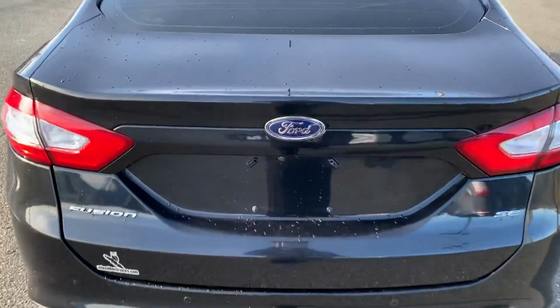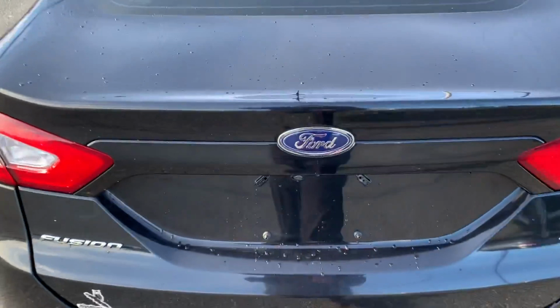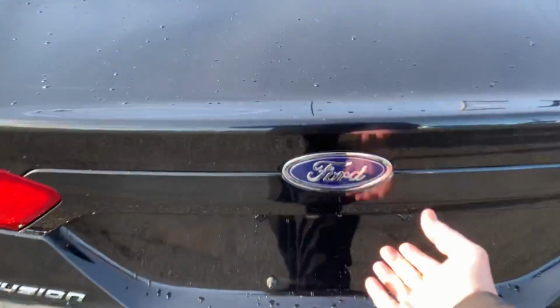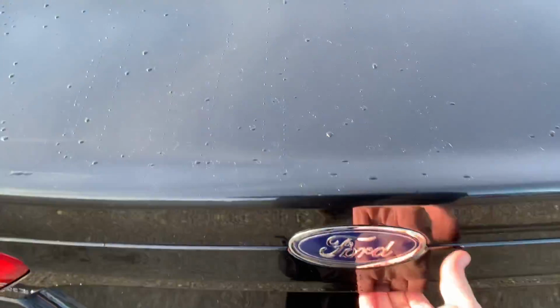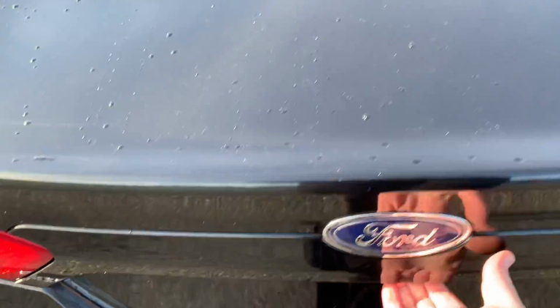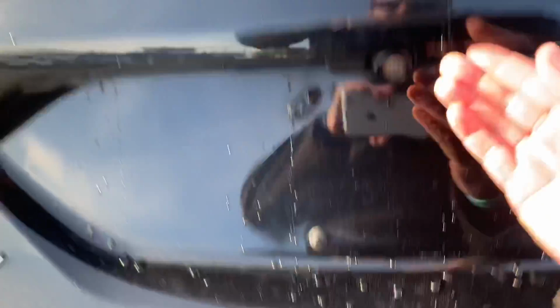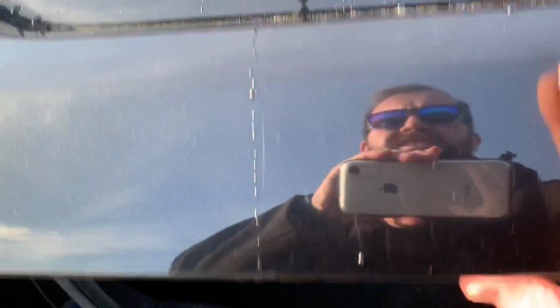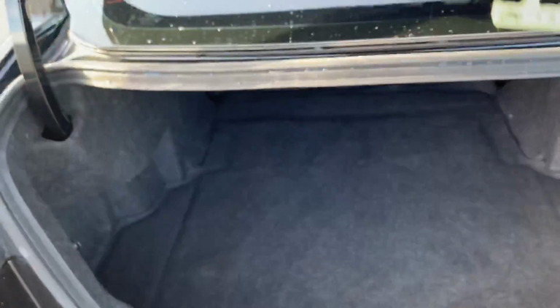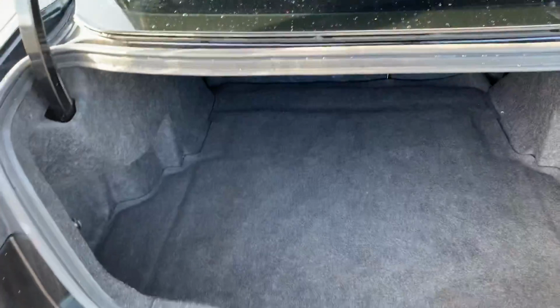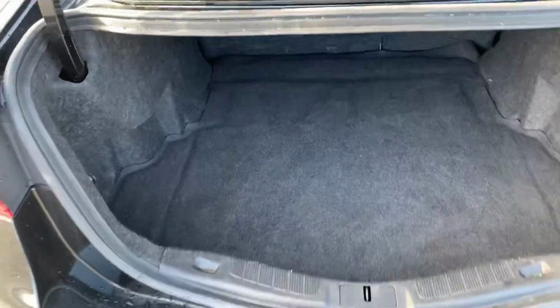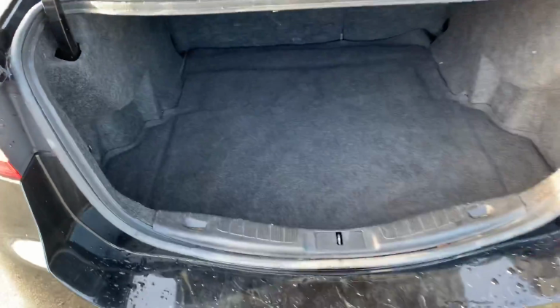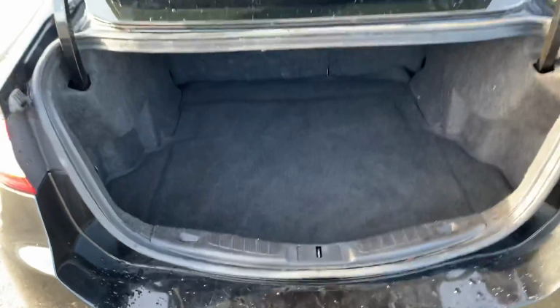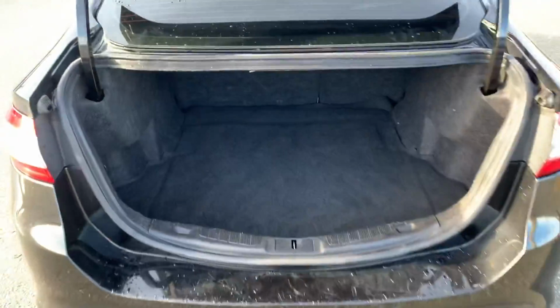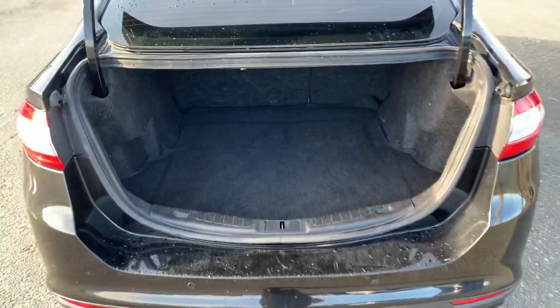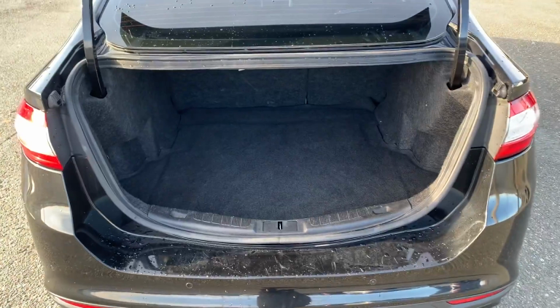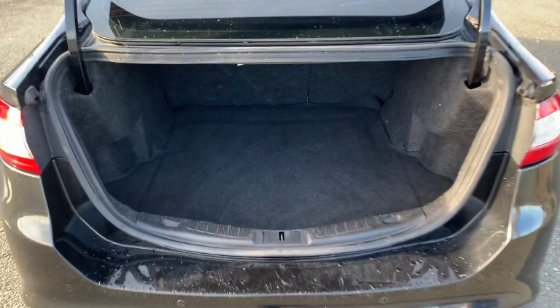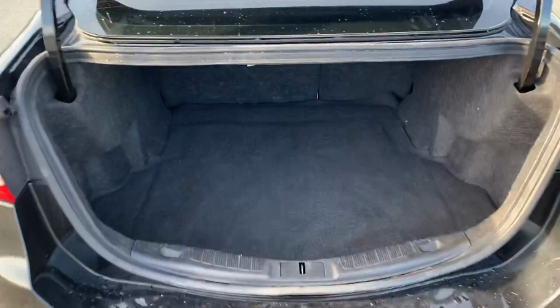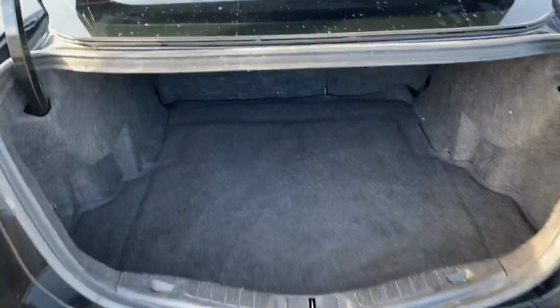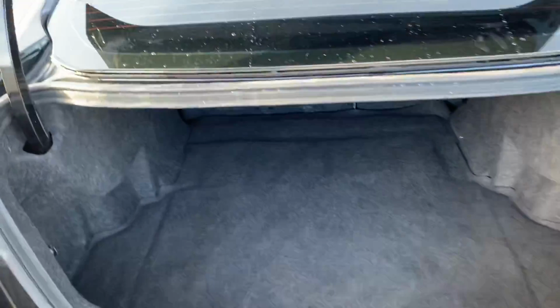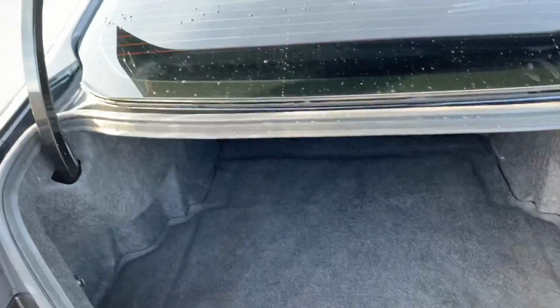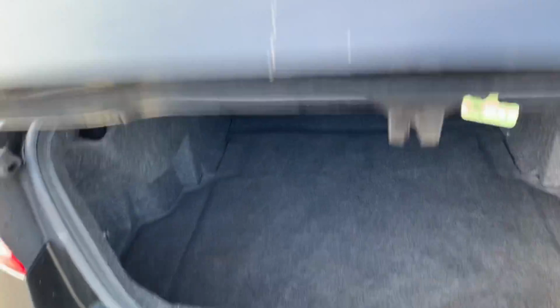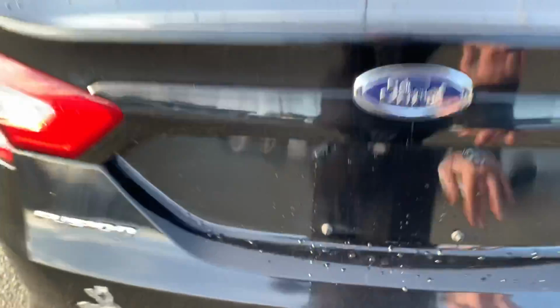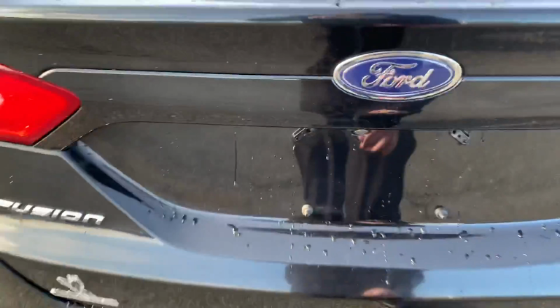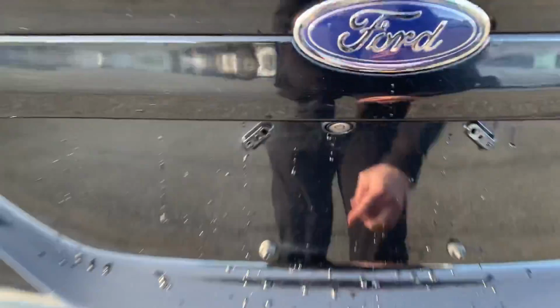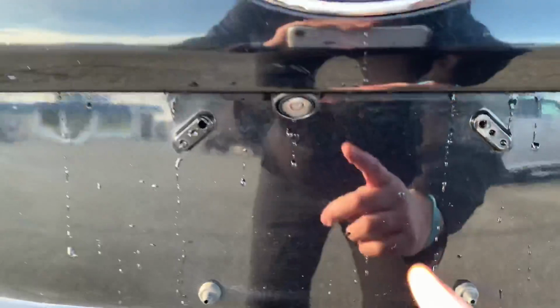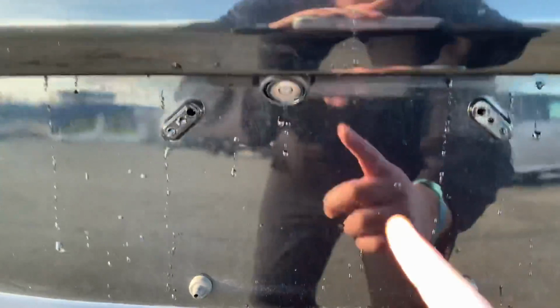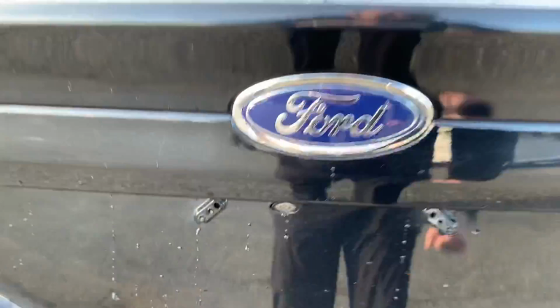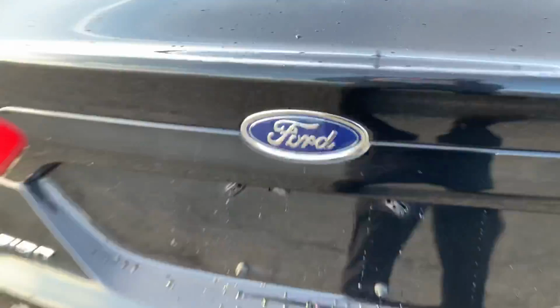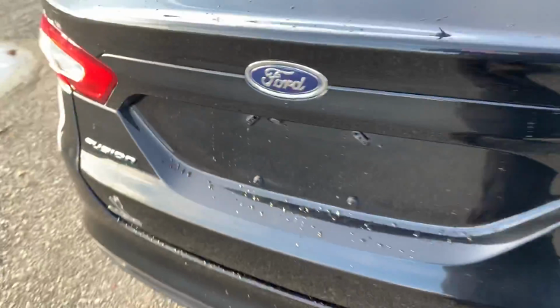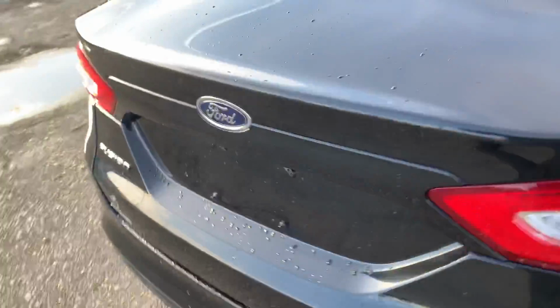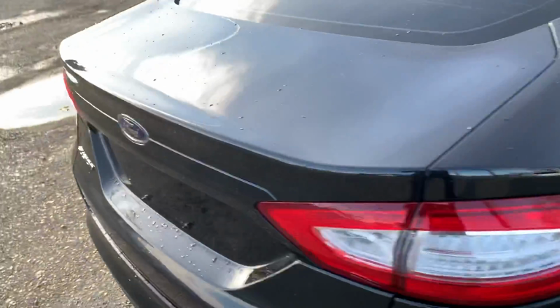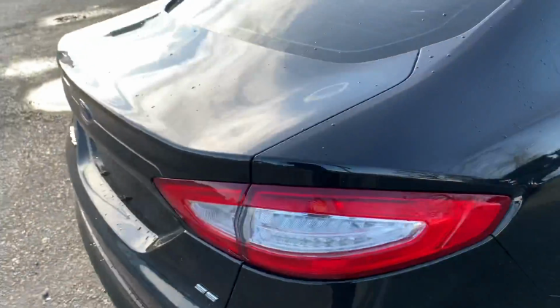This is your trunk space — loads of room, no concerns there. Backup camera located right at the back.